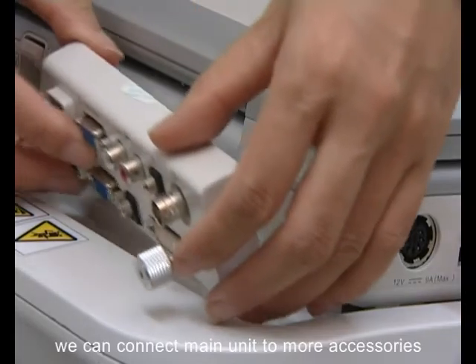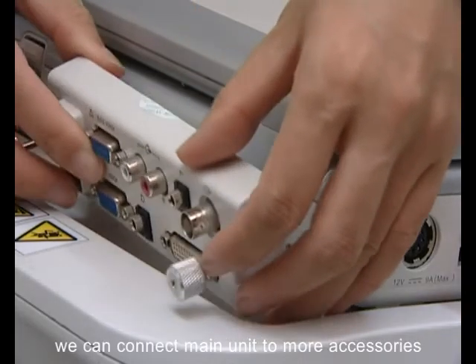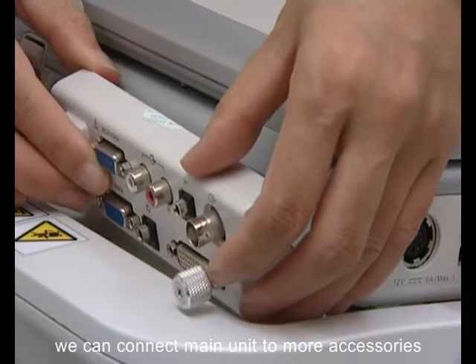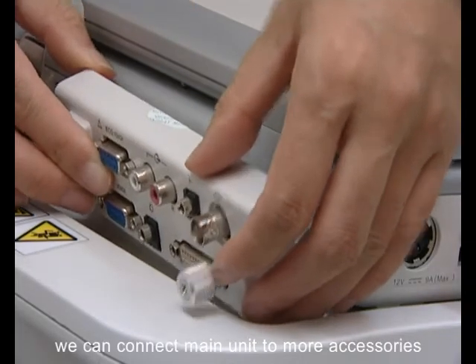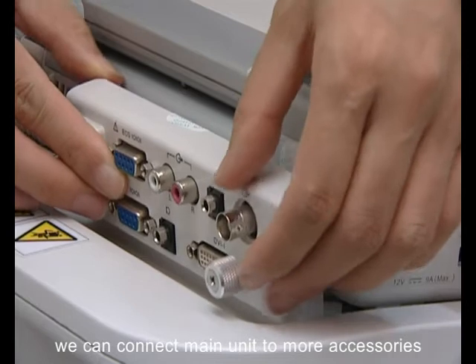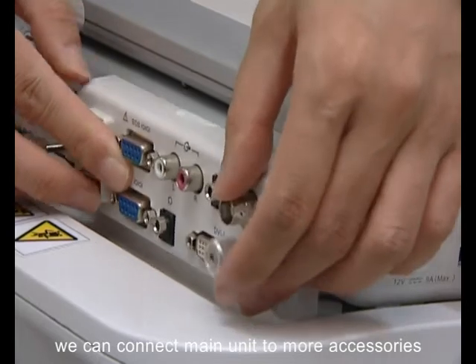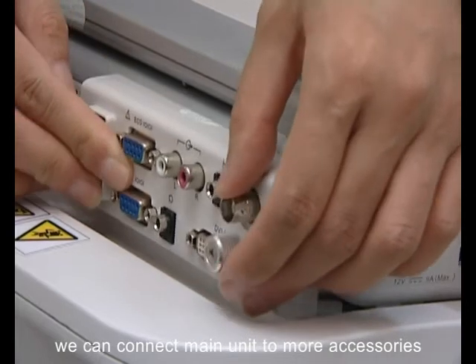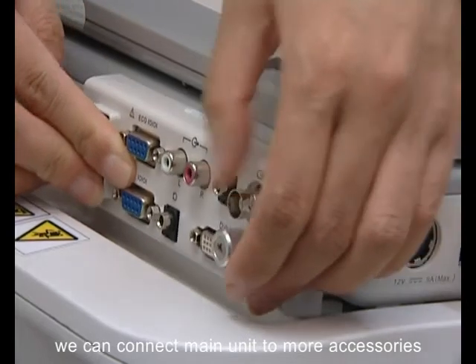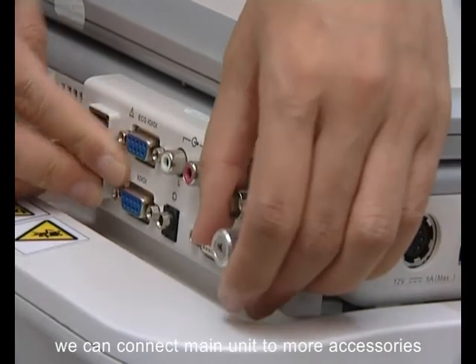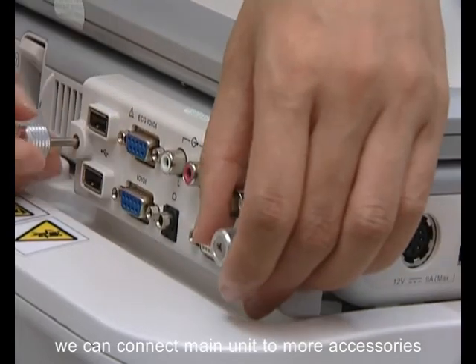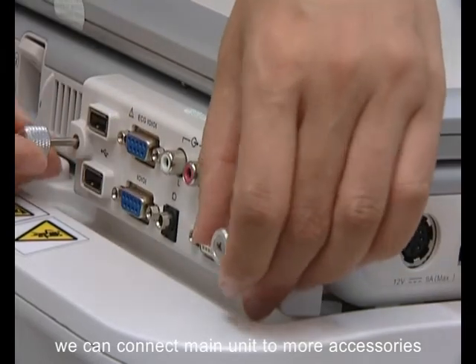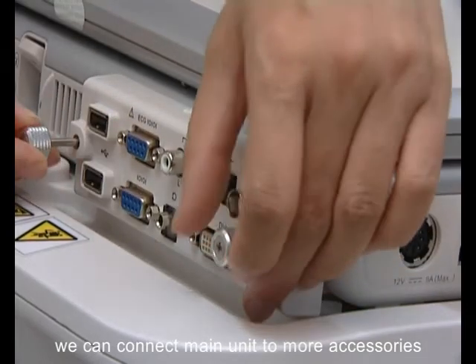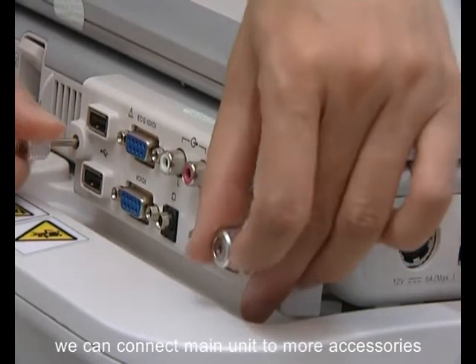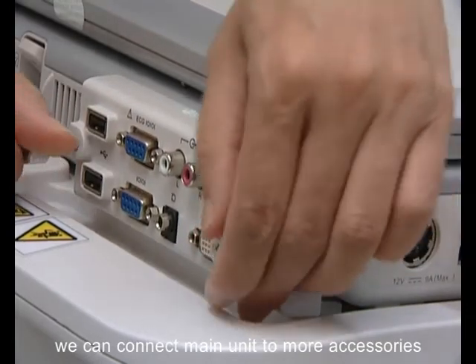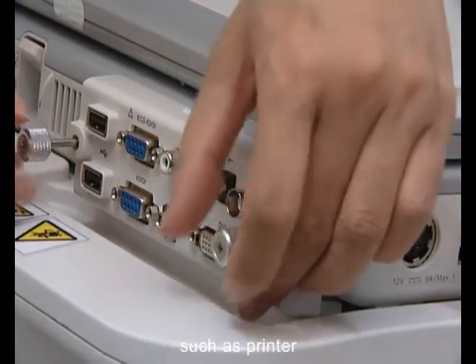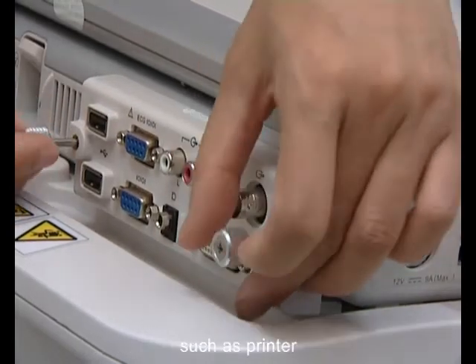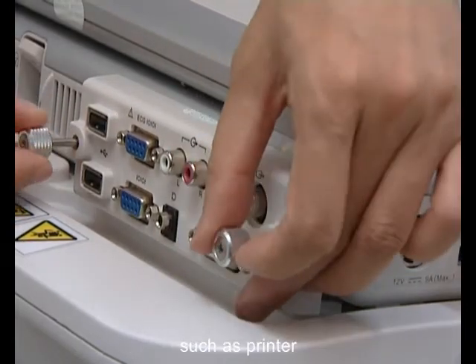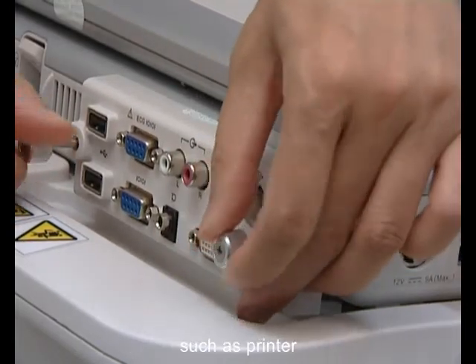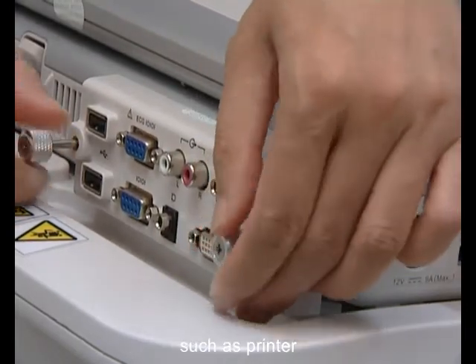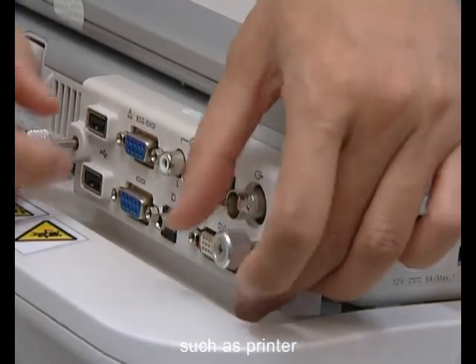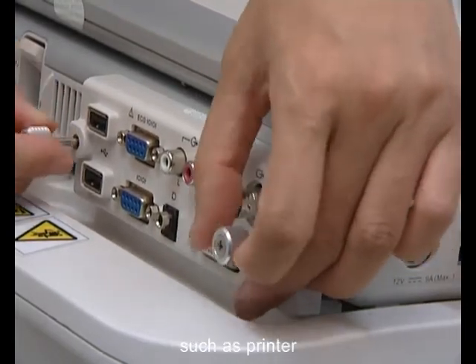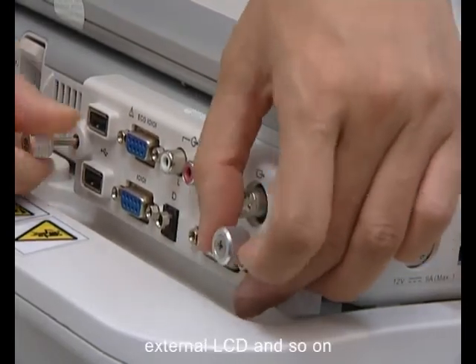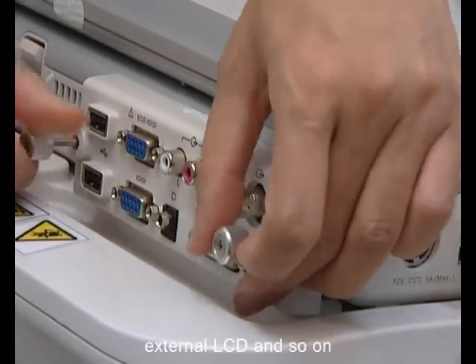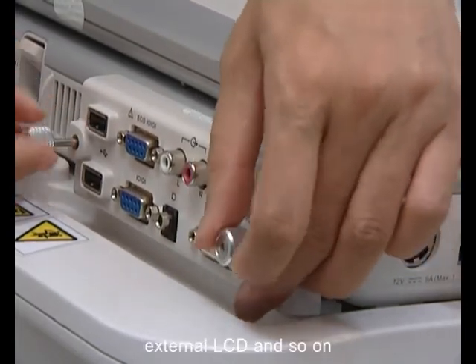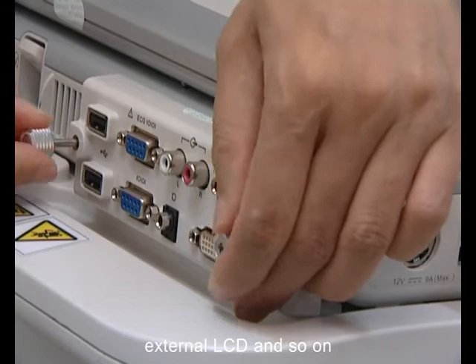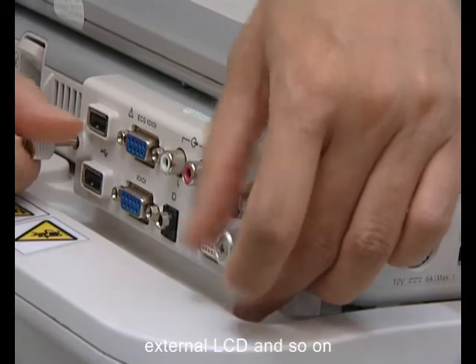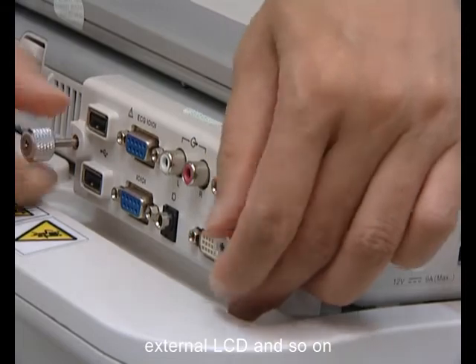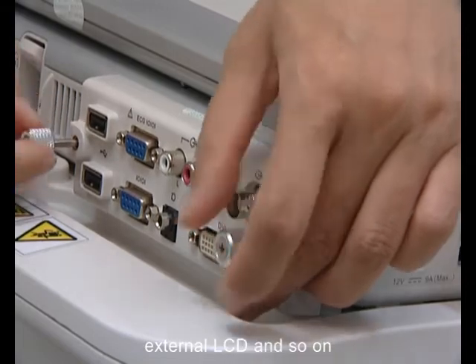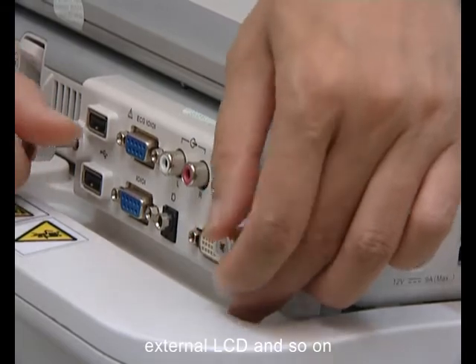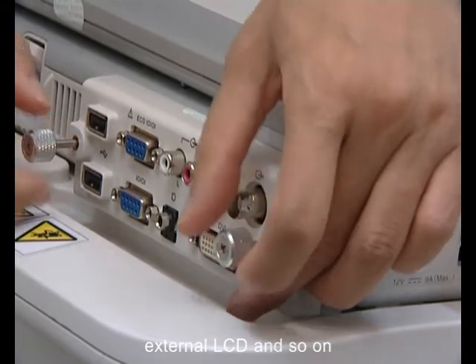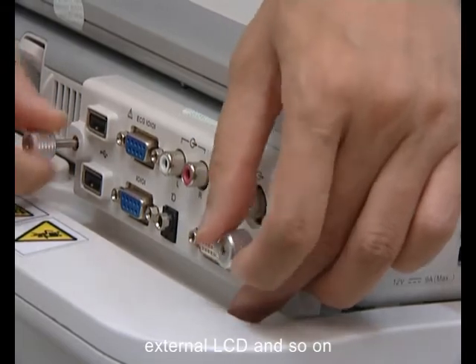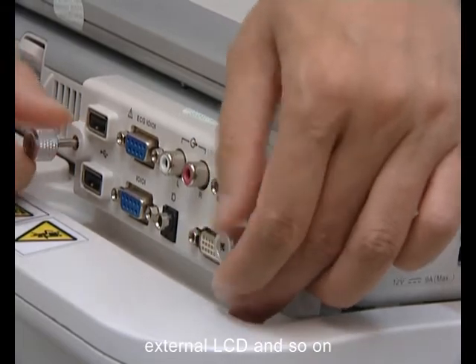With the iDoc module, we can connect the main unit to more accessories, such as a printer, external LCD, and so on.